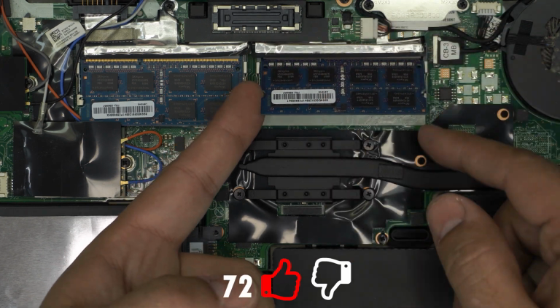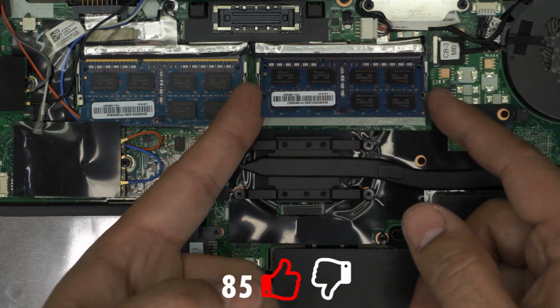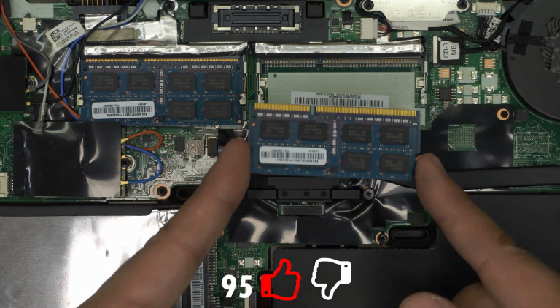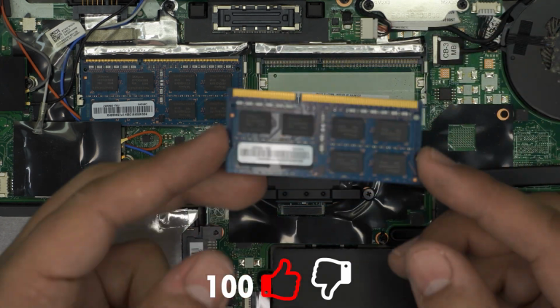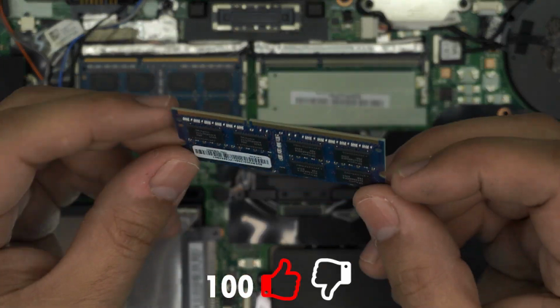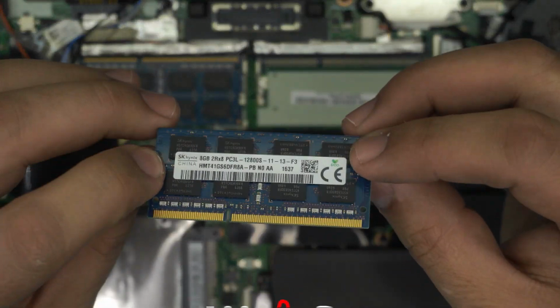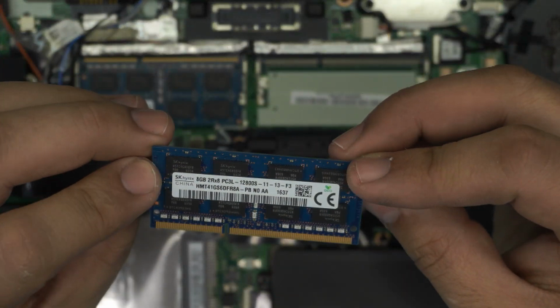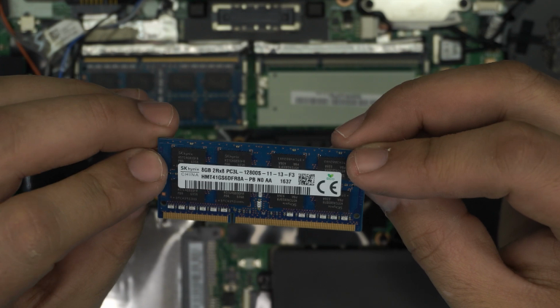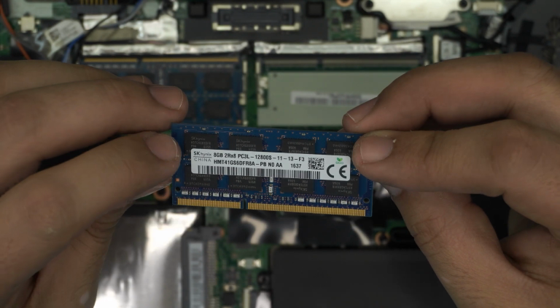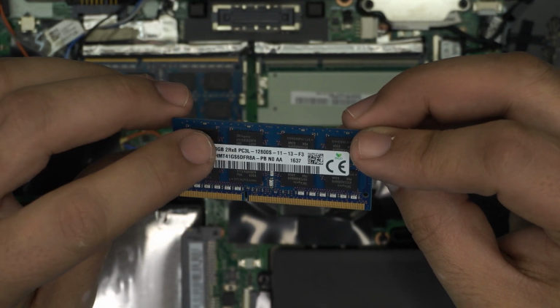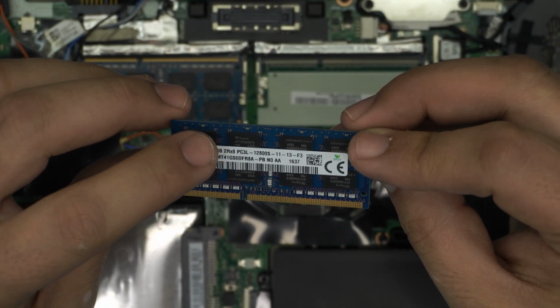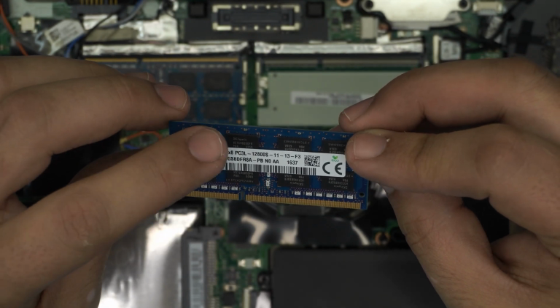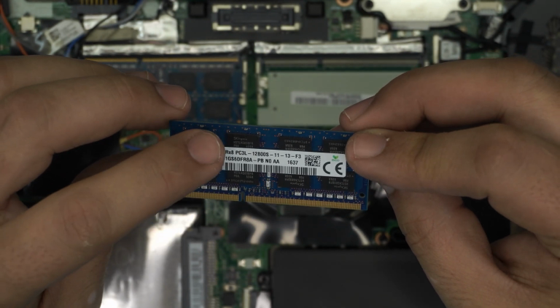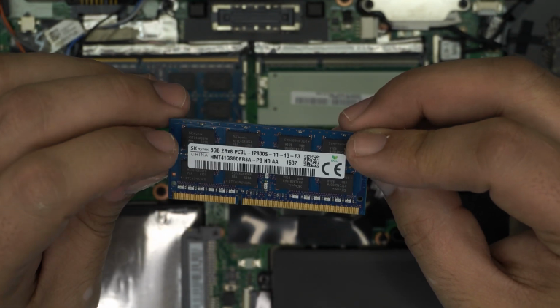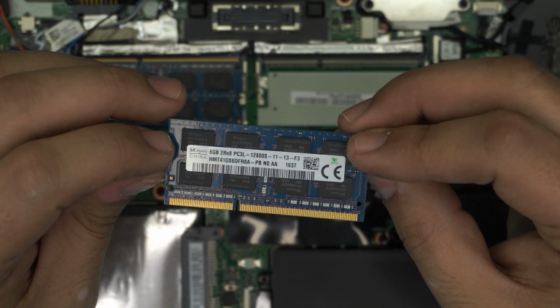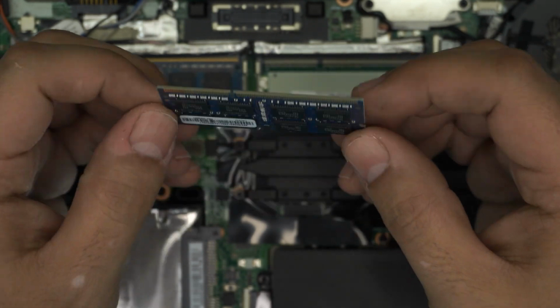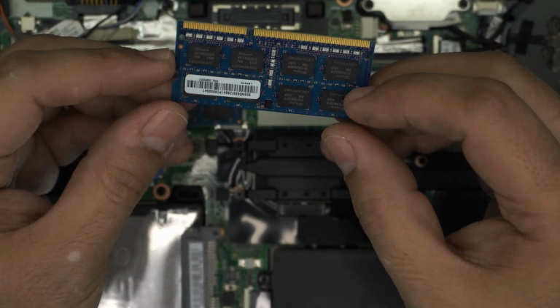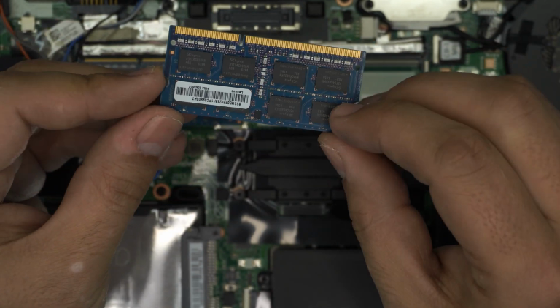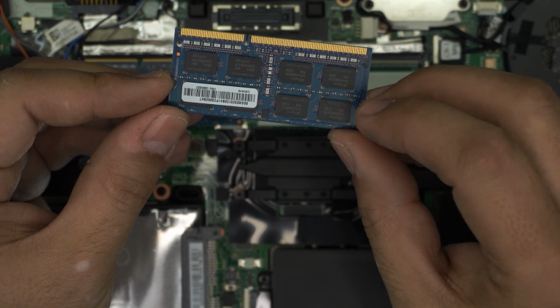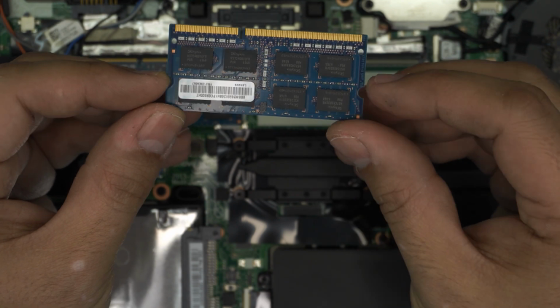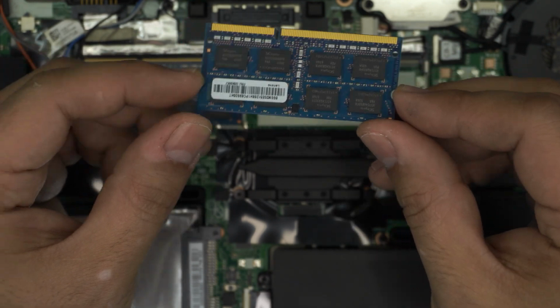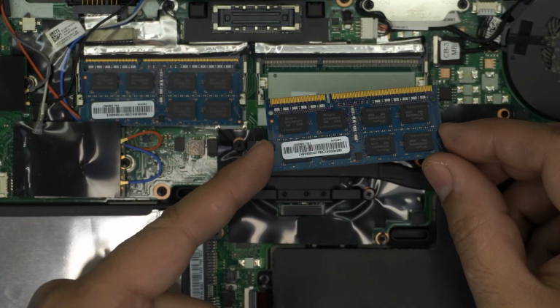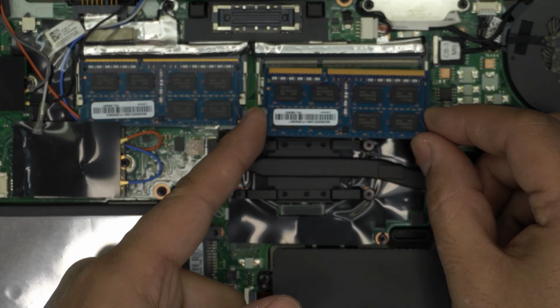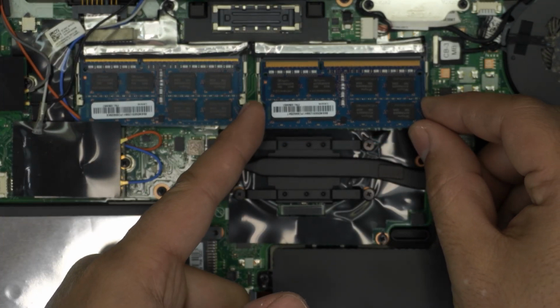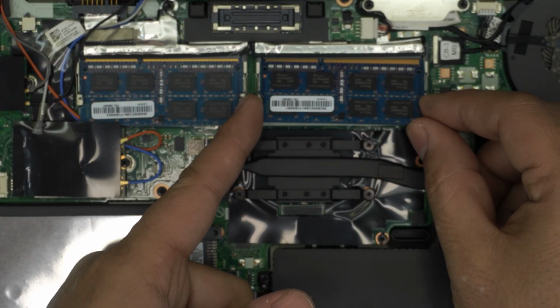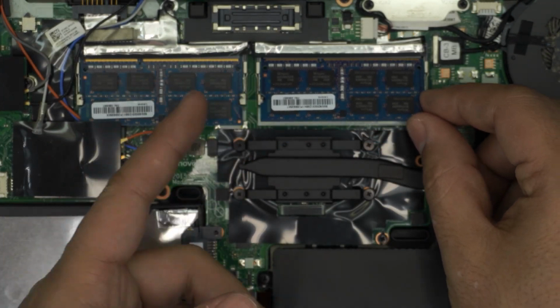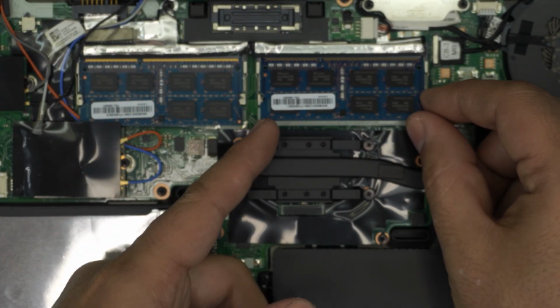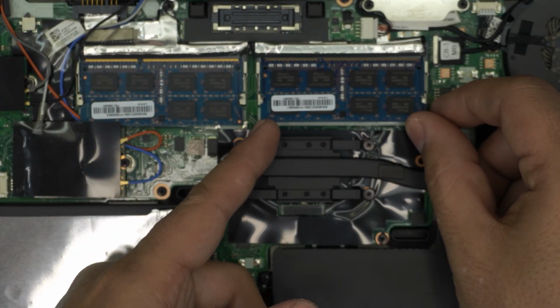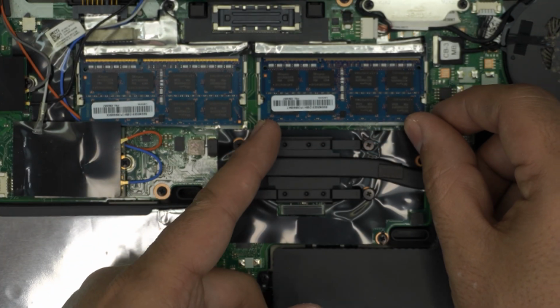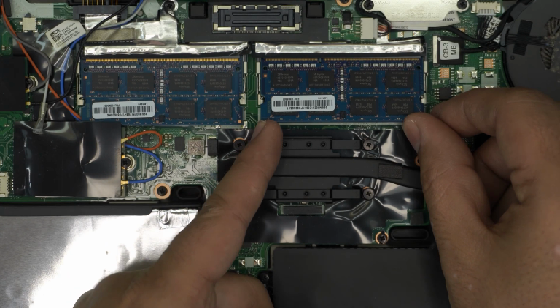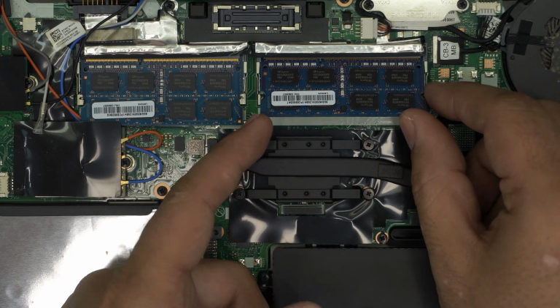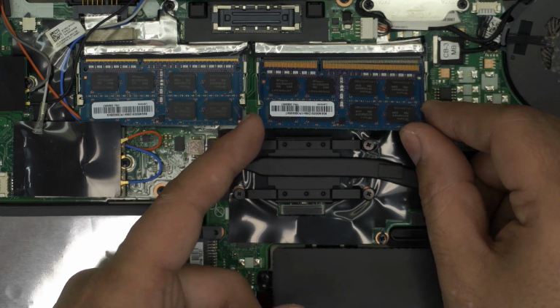These are 8GB DDR3 RAM sticks. I'll leave a link in the description for a bigger version — you can put in 16GB and 16GB for a total of 32GB.